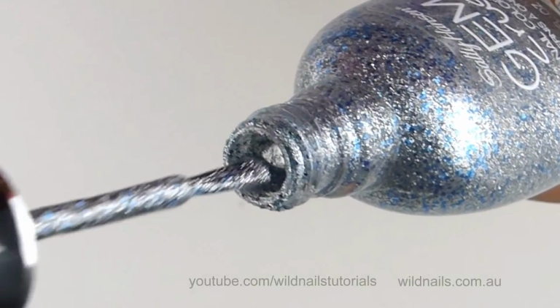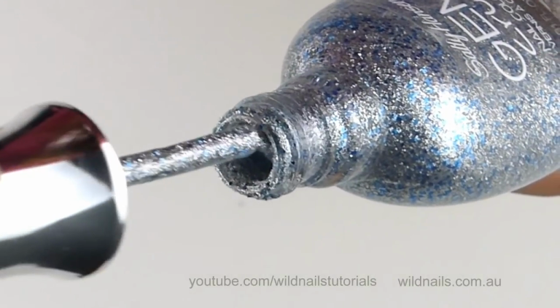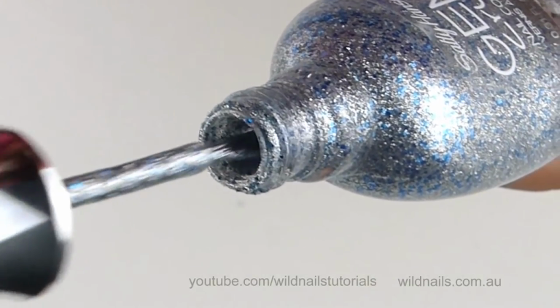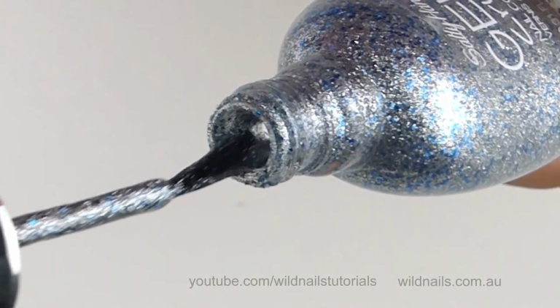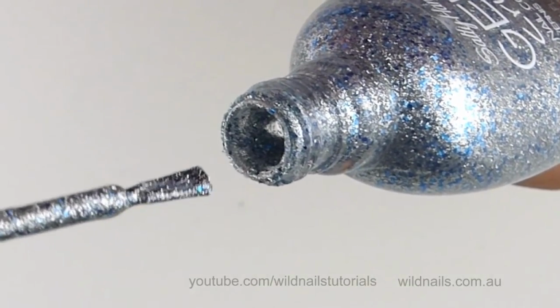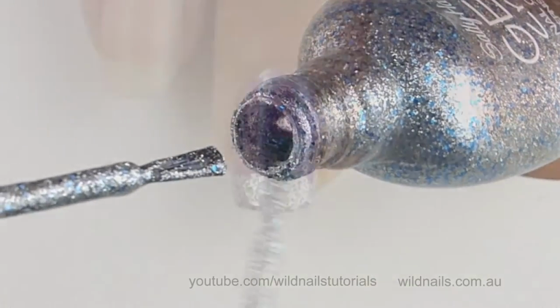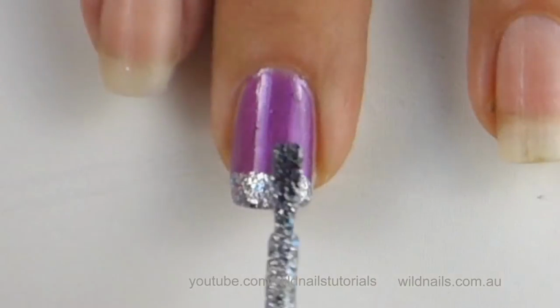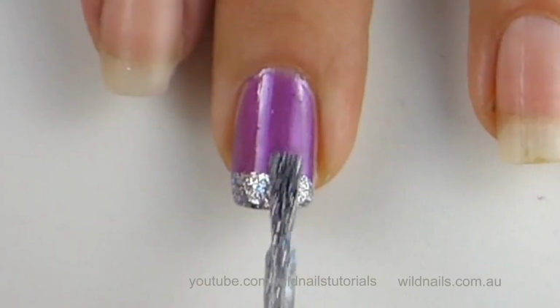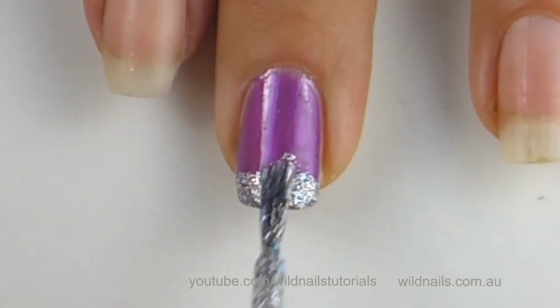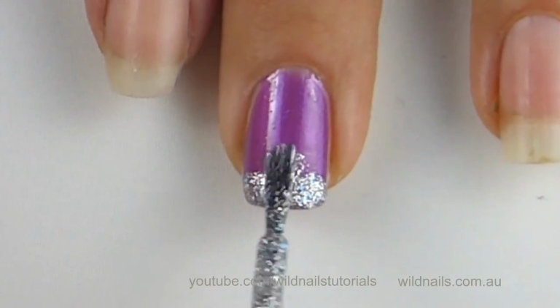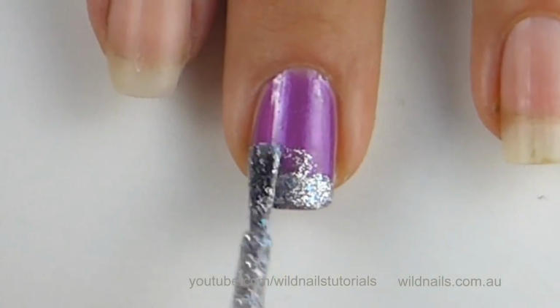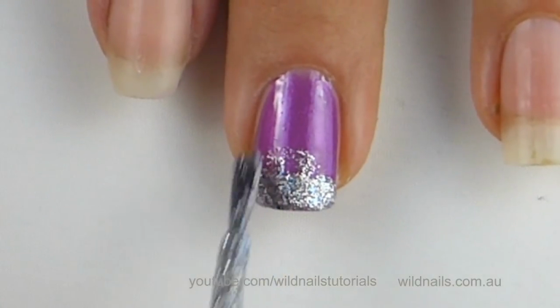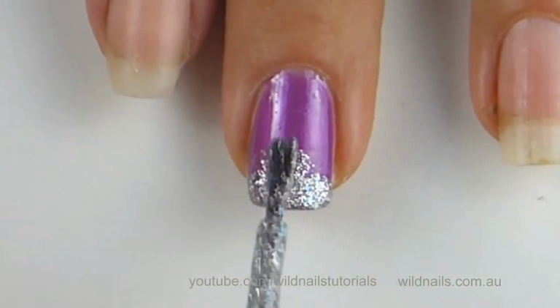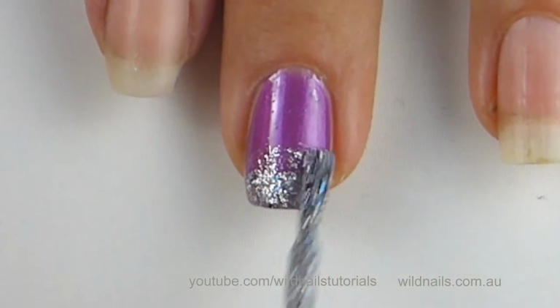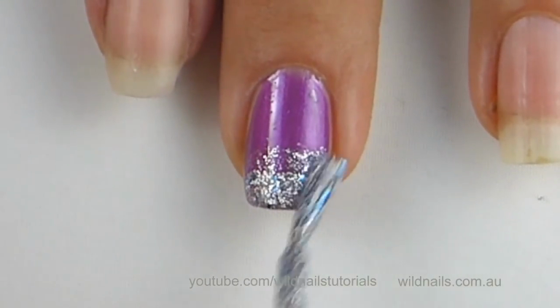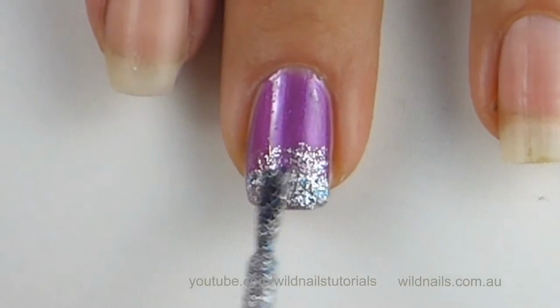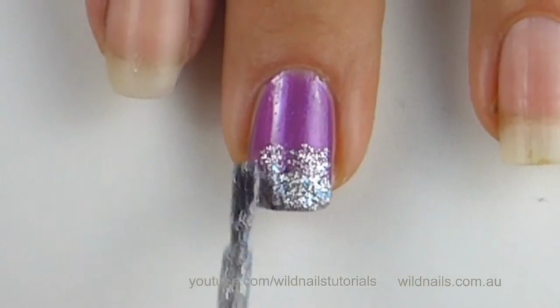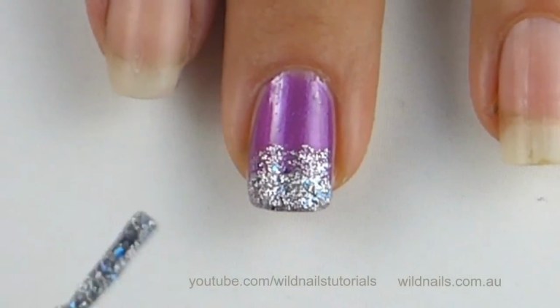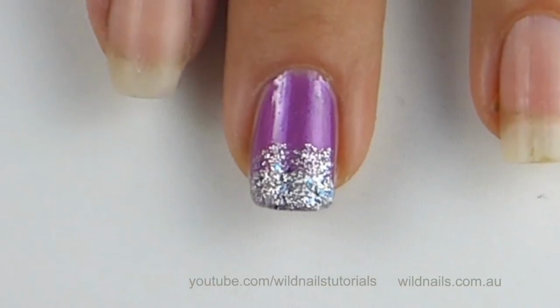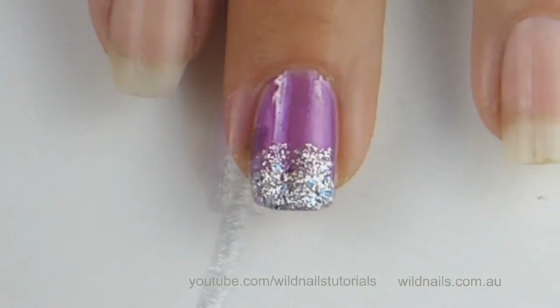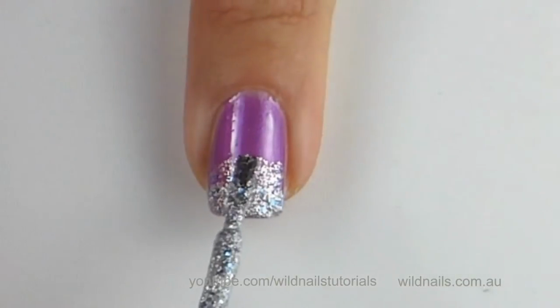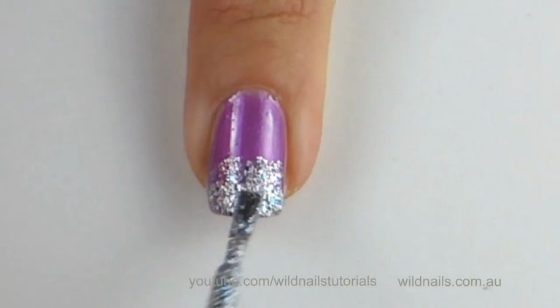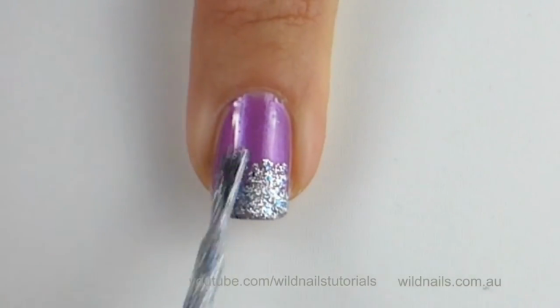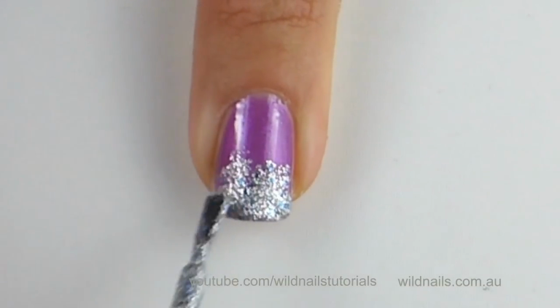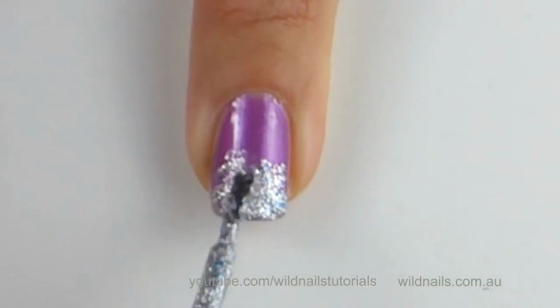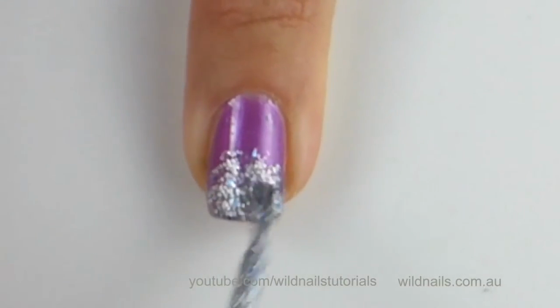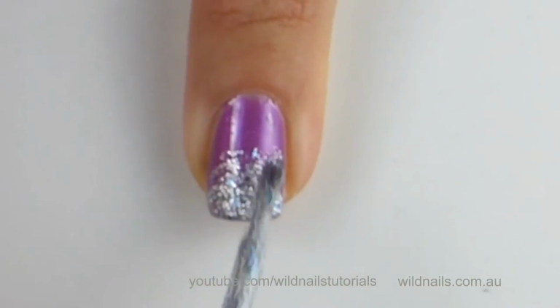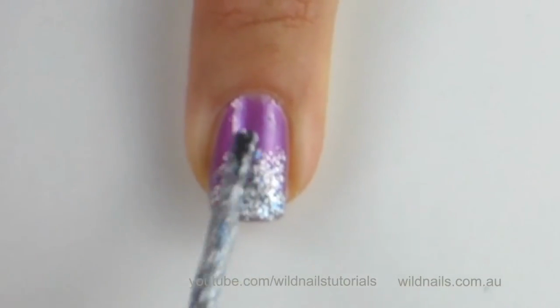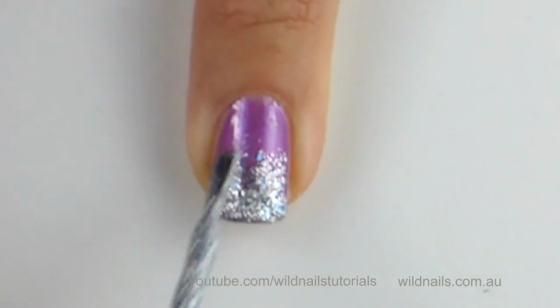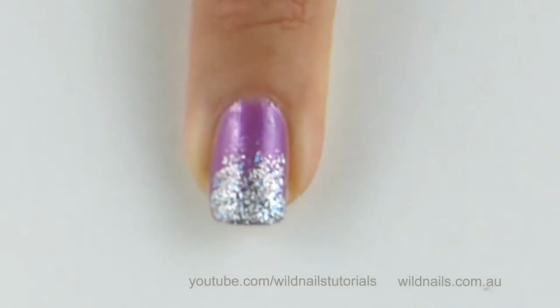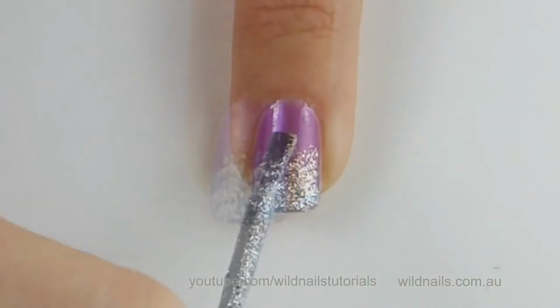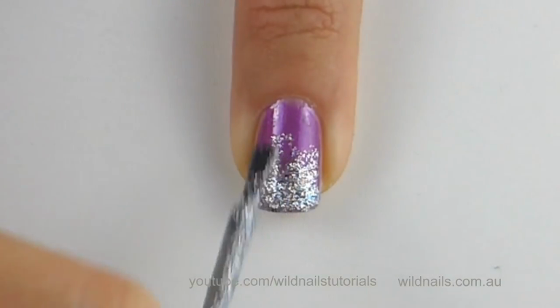Now for the gradient, brush off any excess polish from your brush and proceed patting on the gradient lightly. And continue on, patting very lightly.